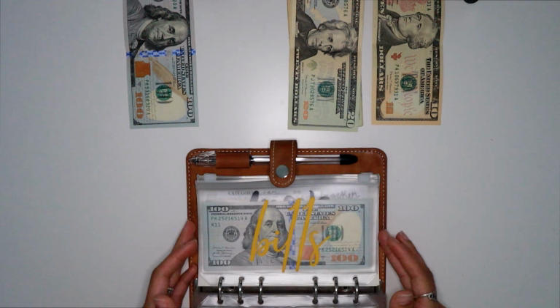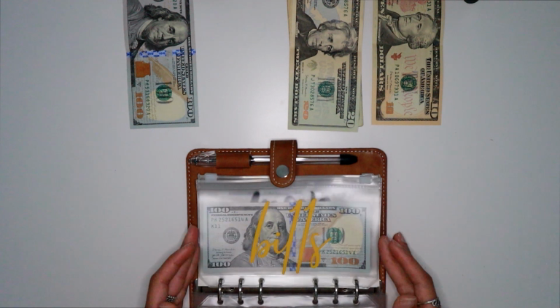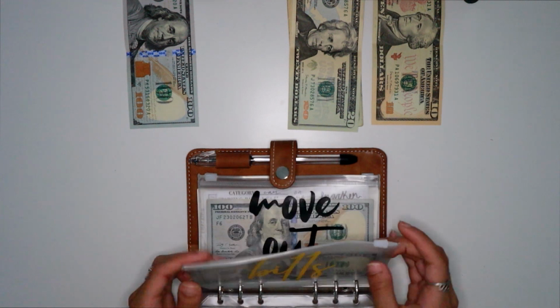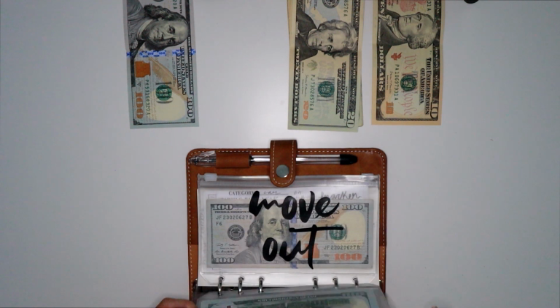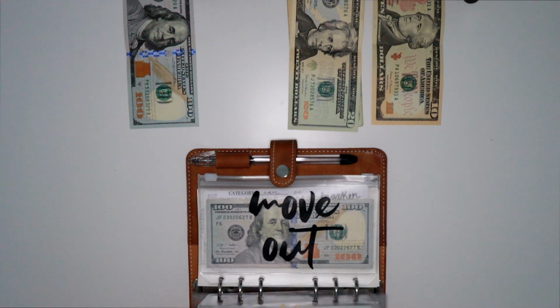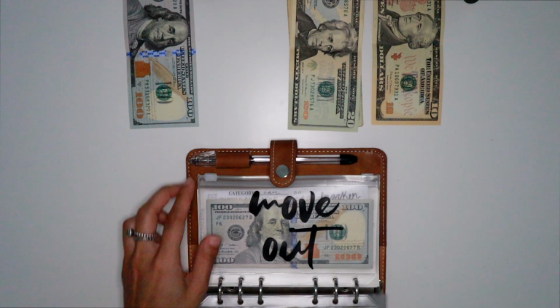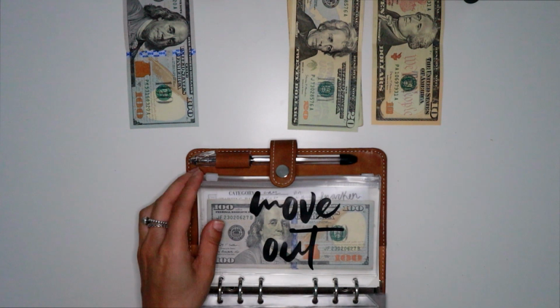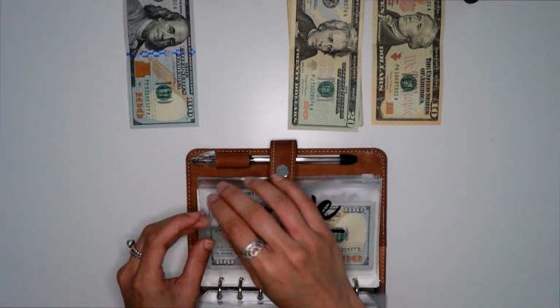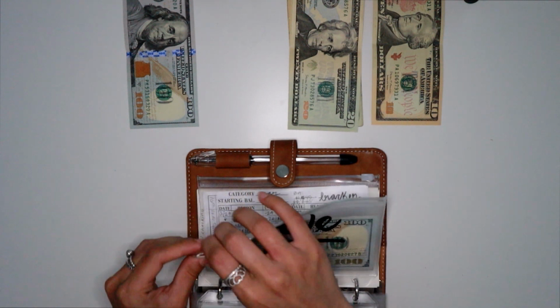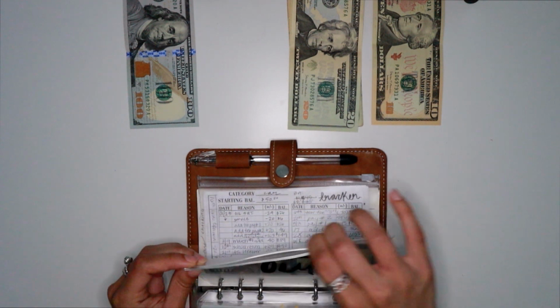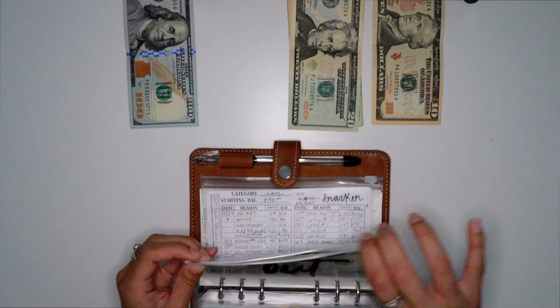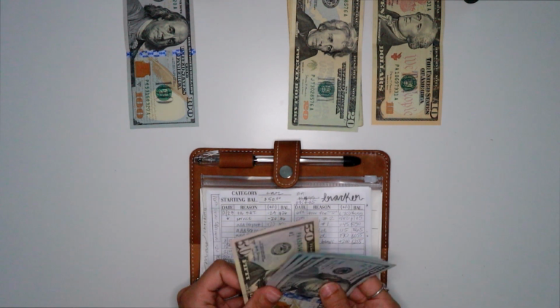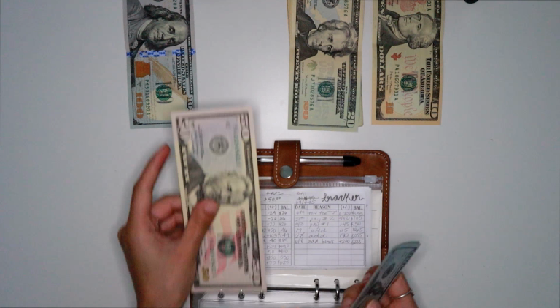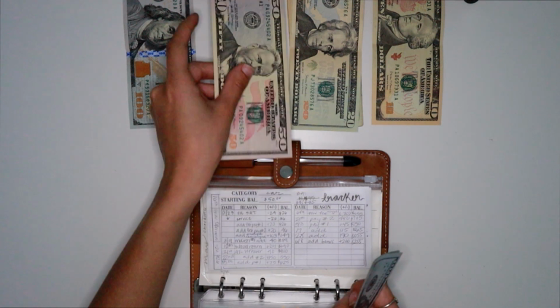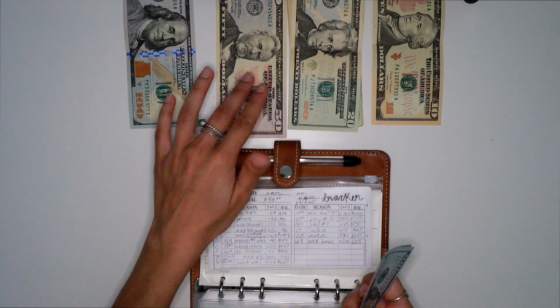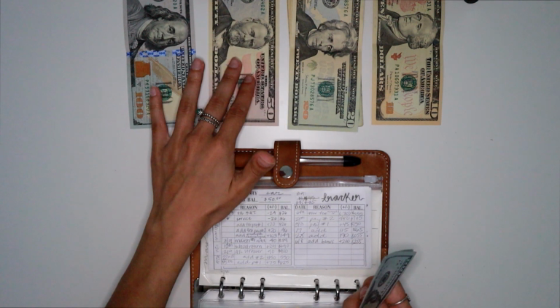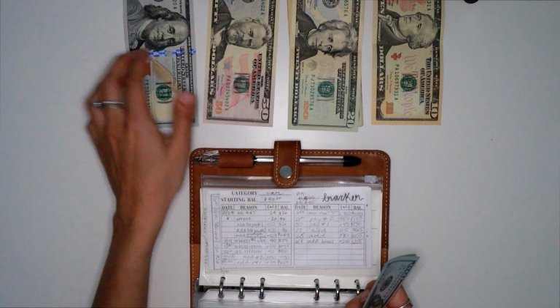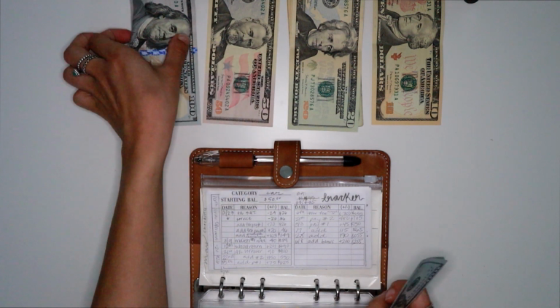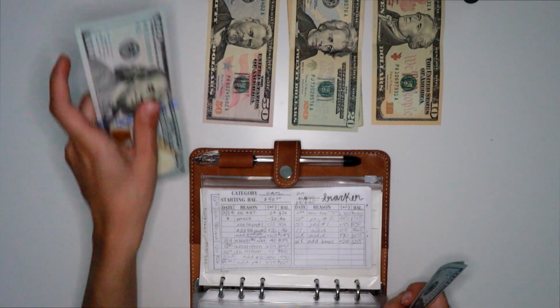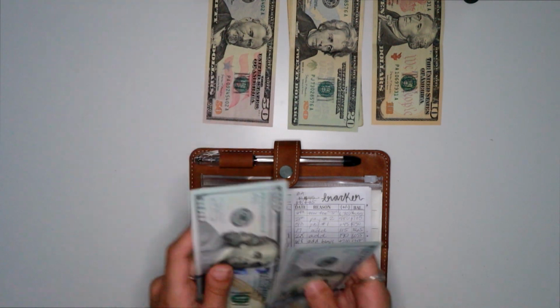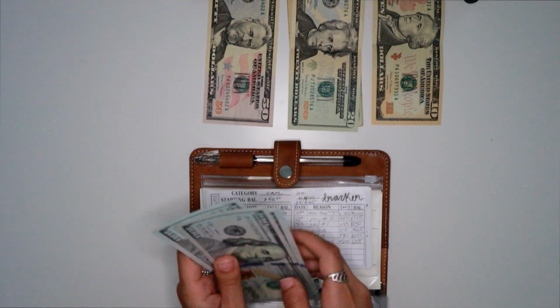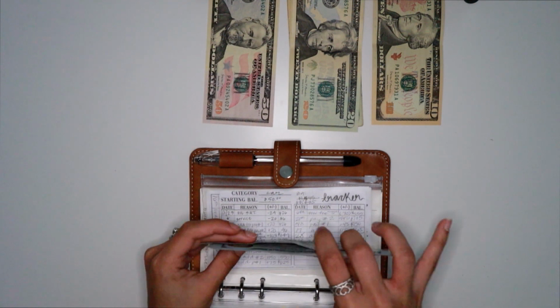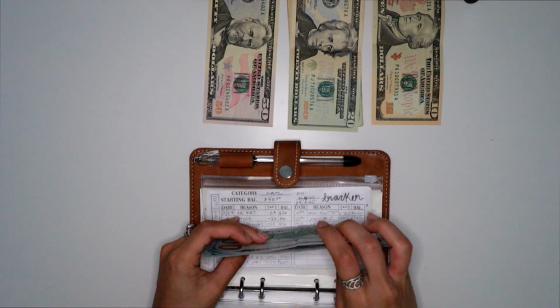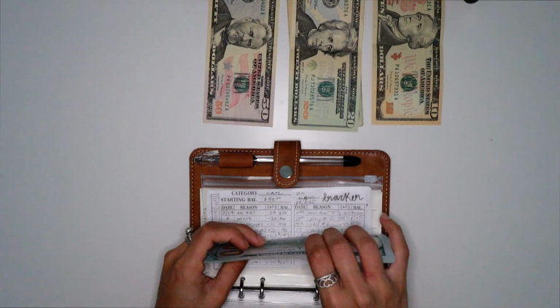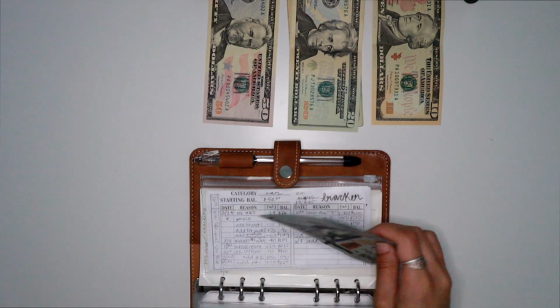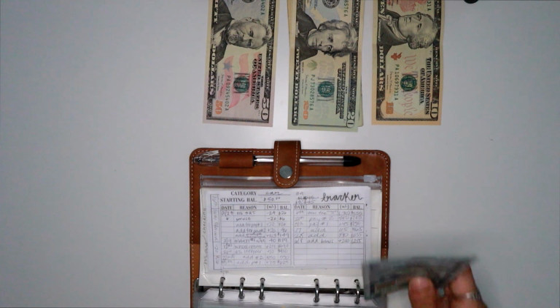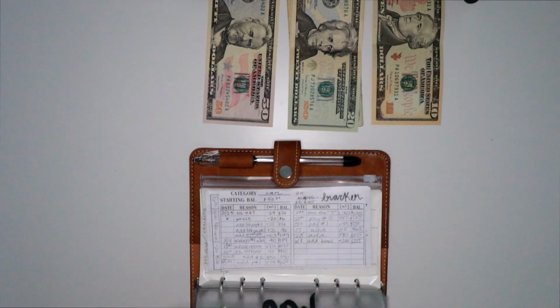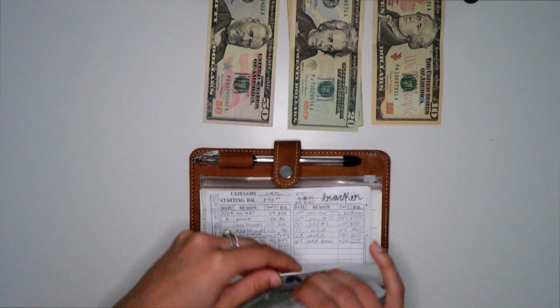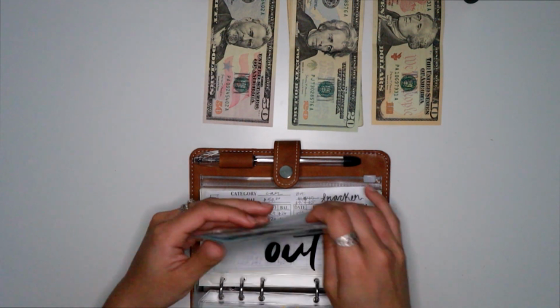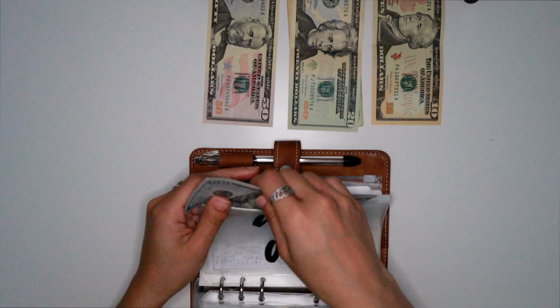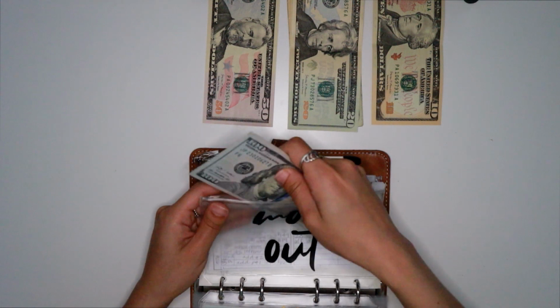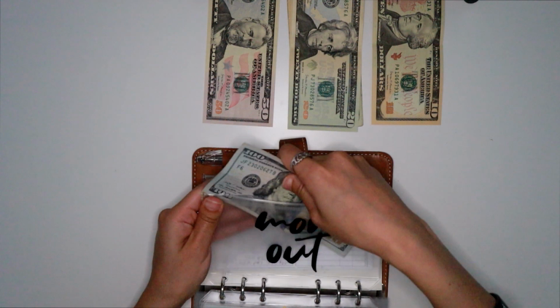Move out is going to be getting $50. I'm going to take that and take the $100 and put it into move out.